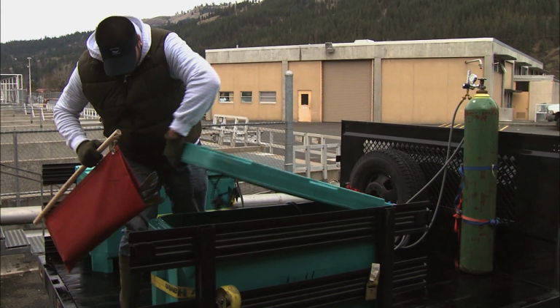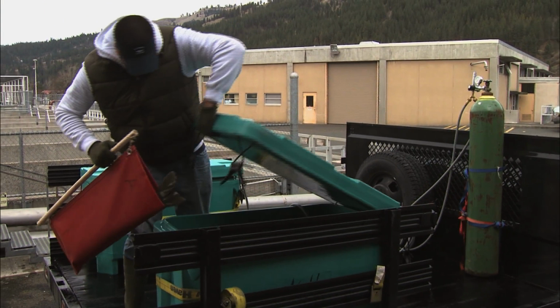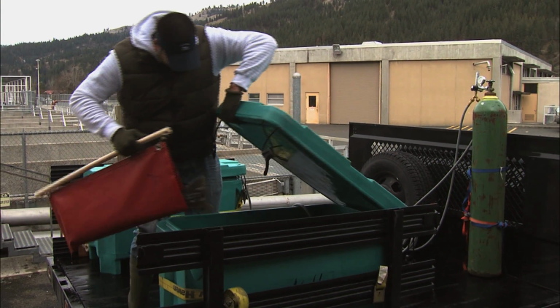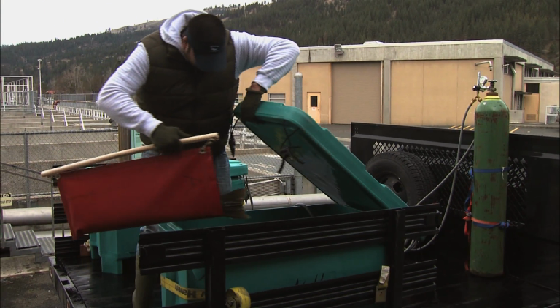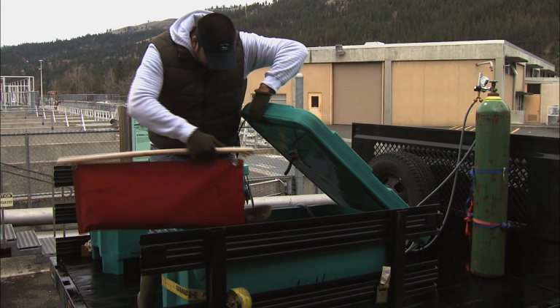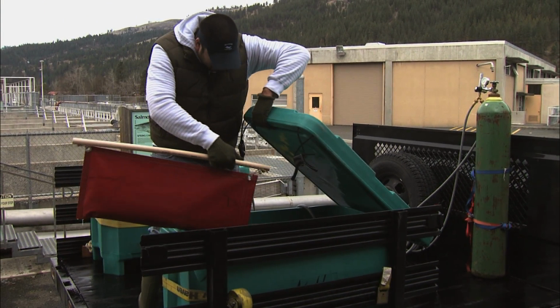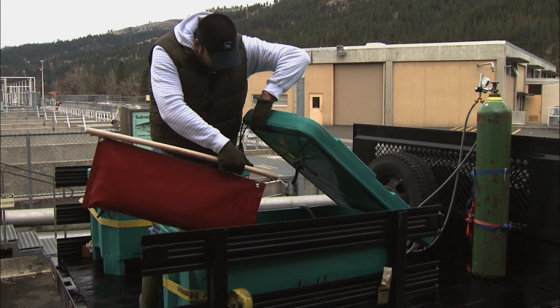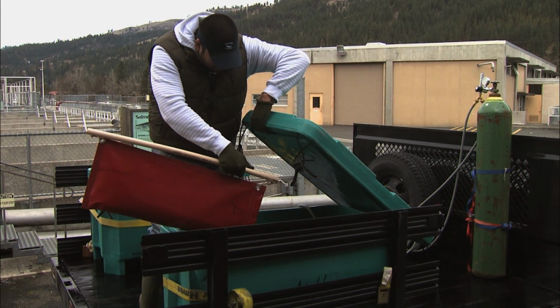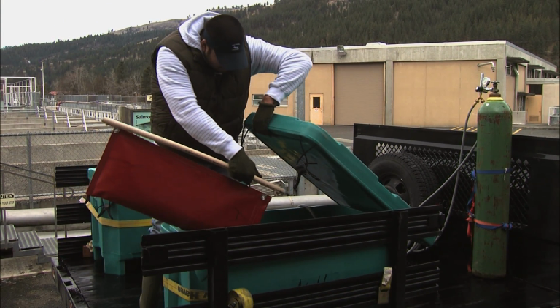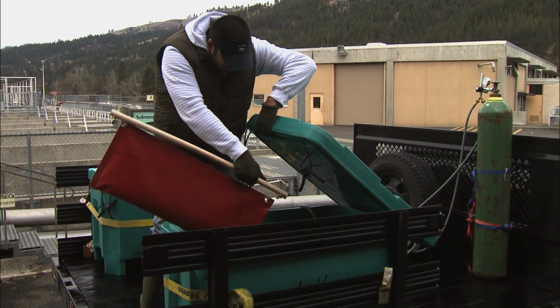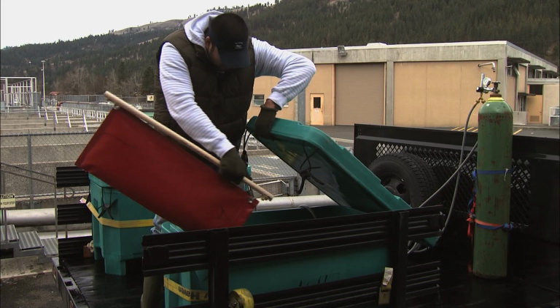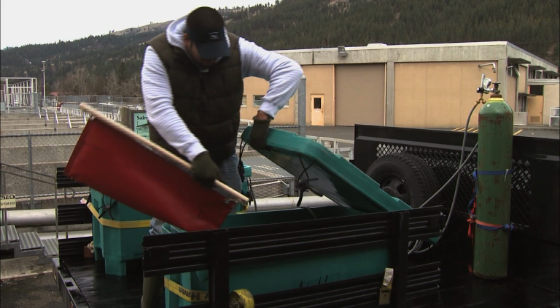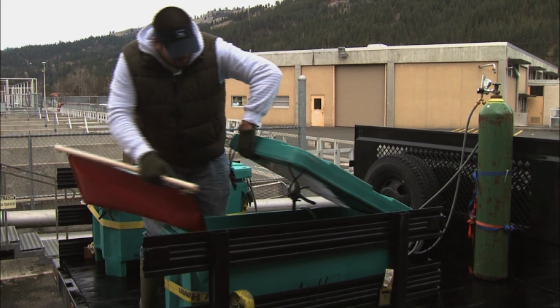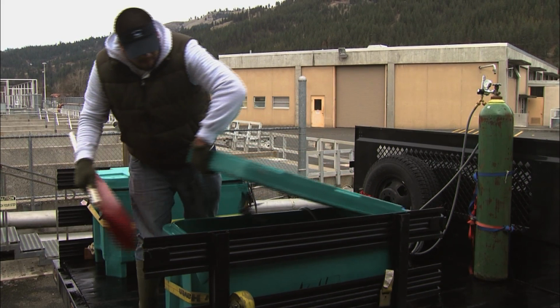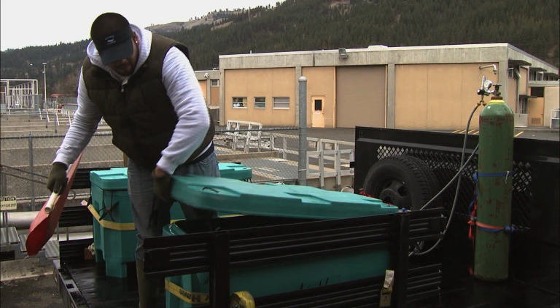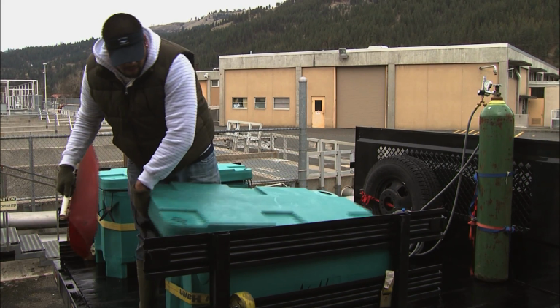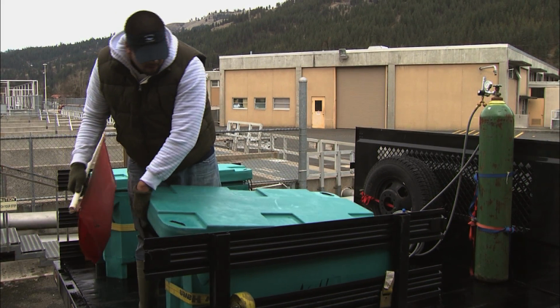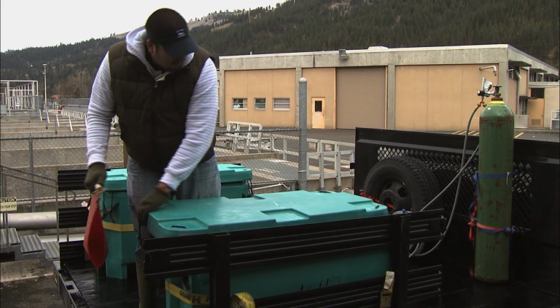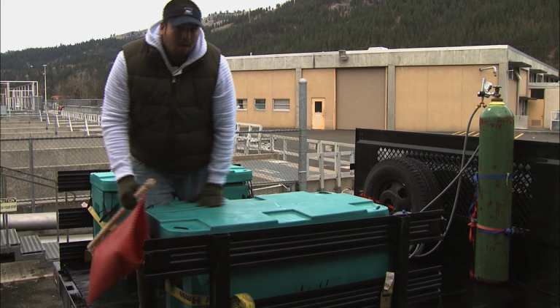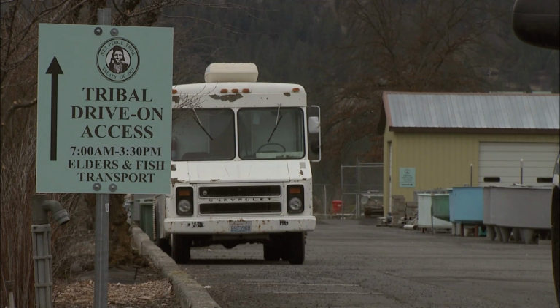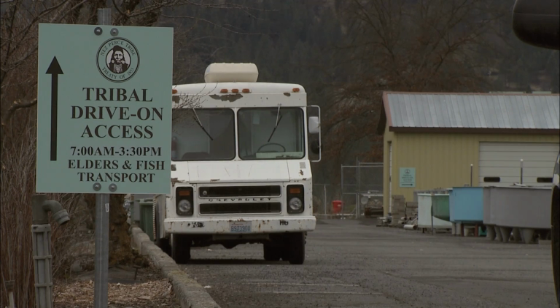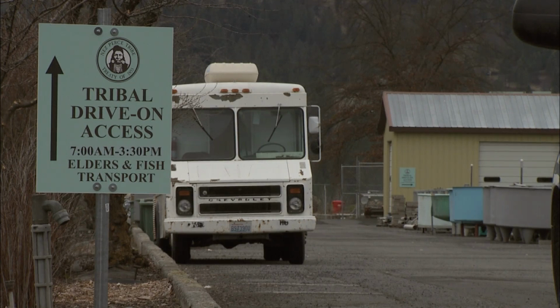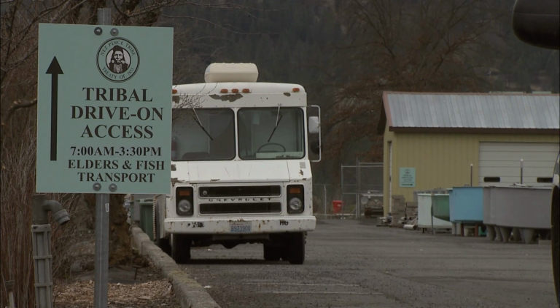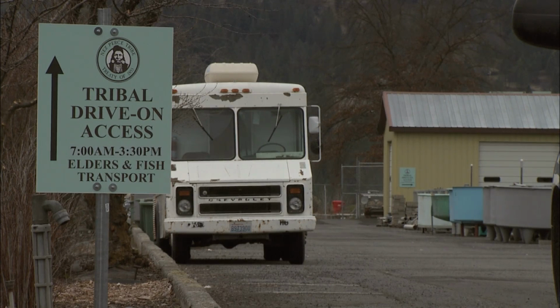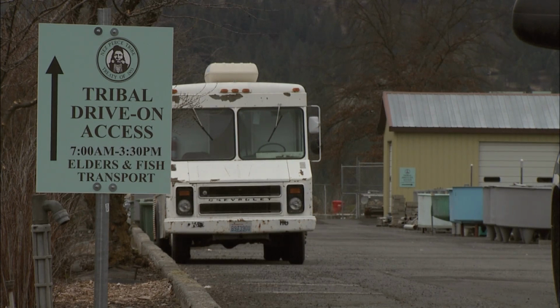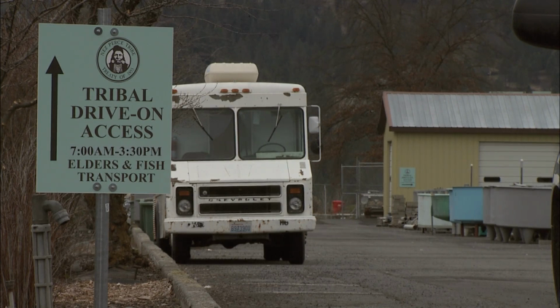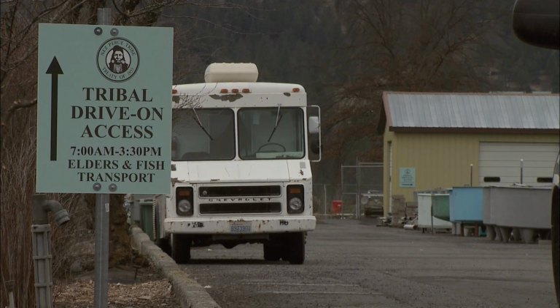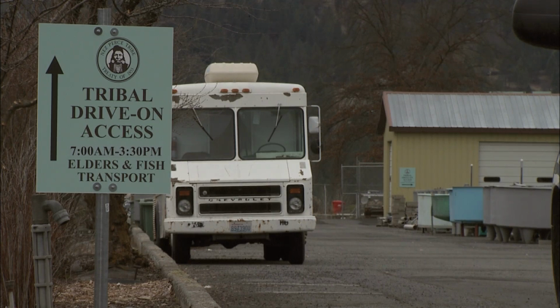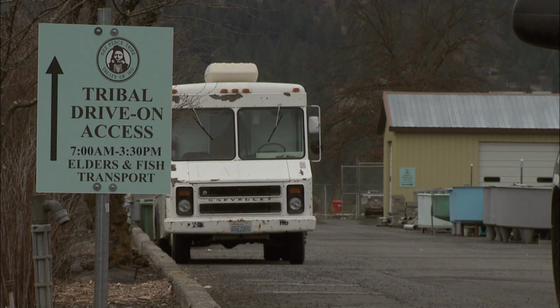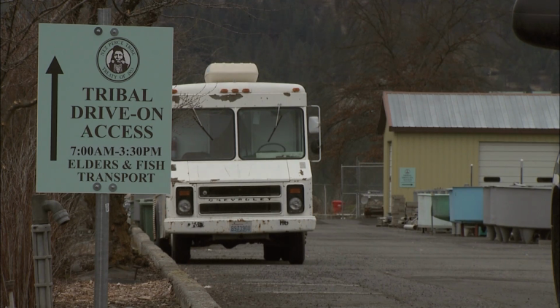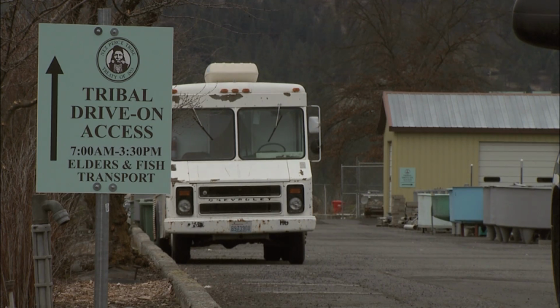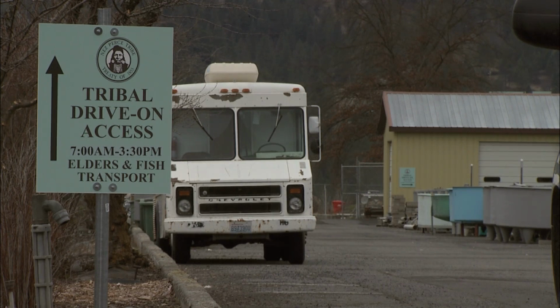Right now the process is showing a little over 50% survival in their reconditioning. We had less than 10% last year, so we're hoping to get to that 50% soon.